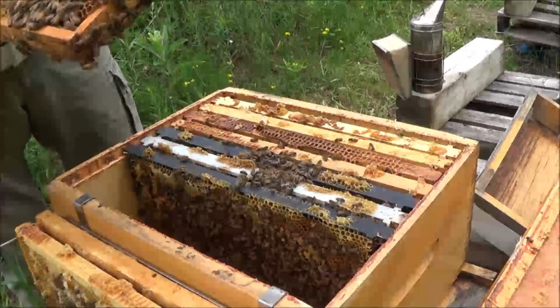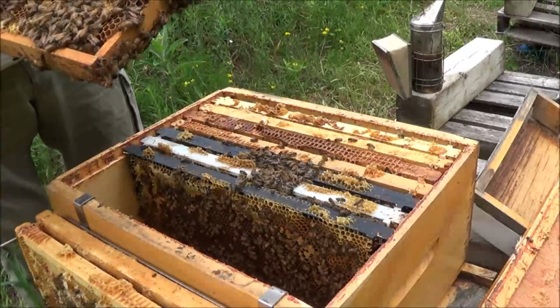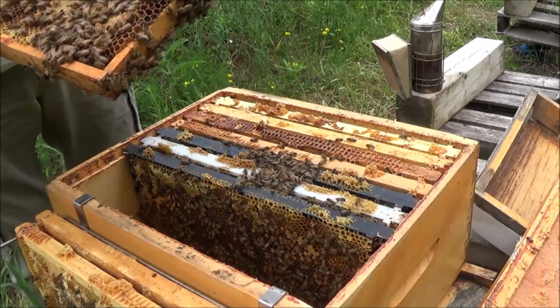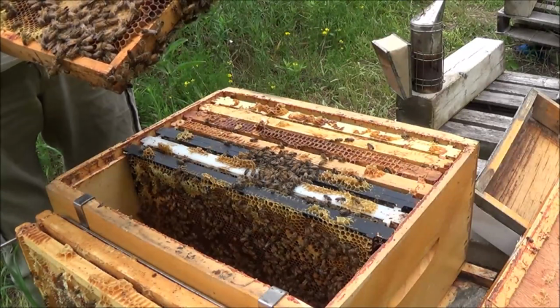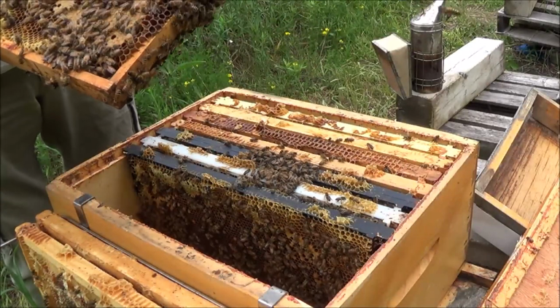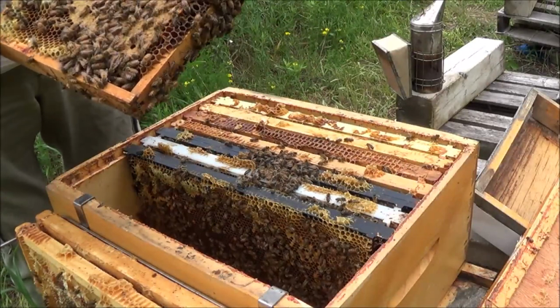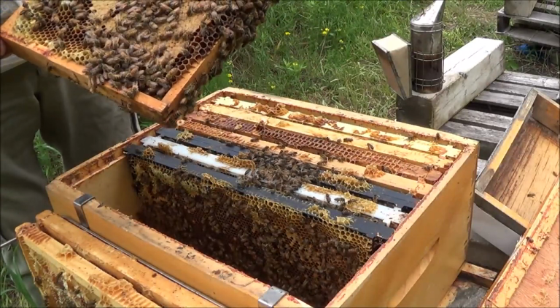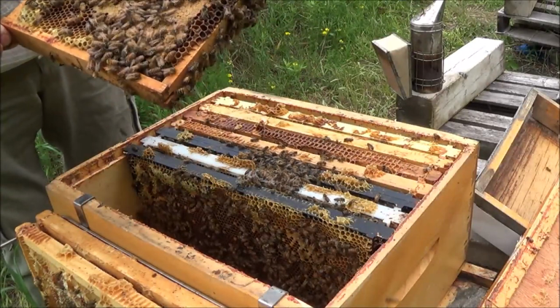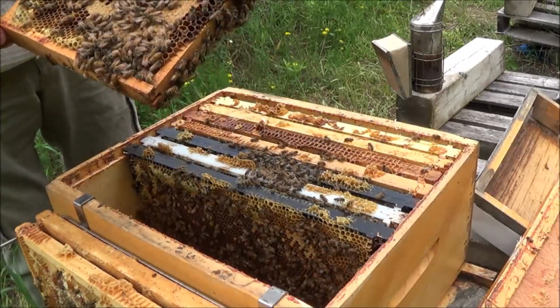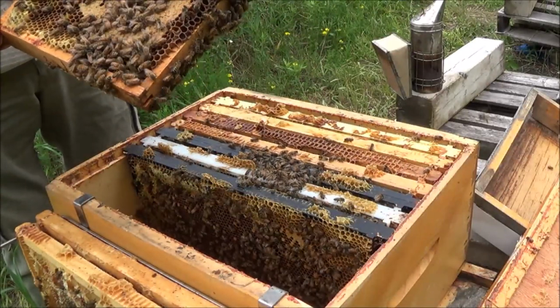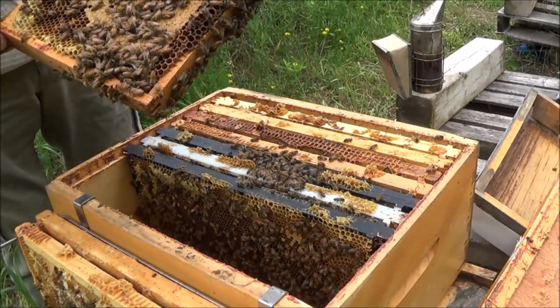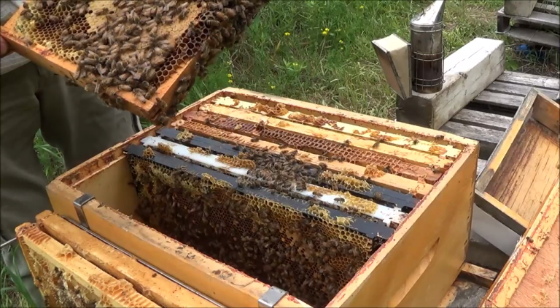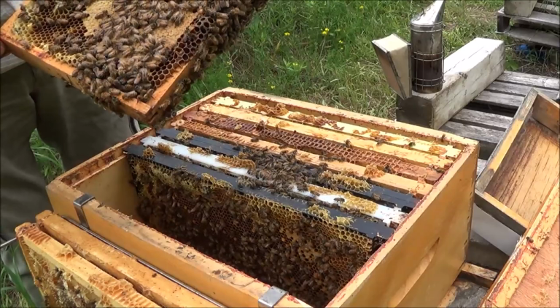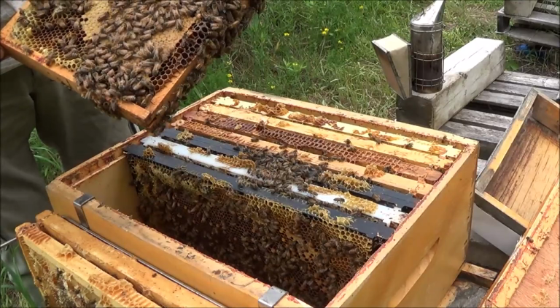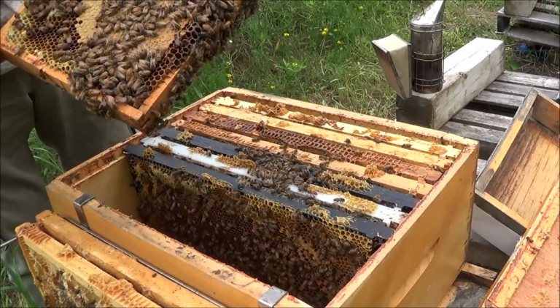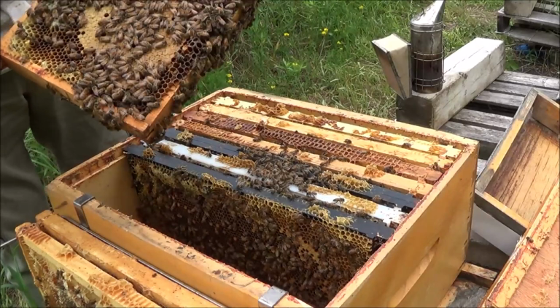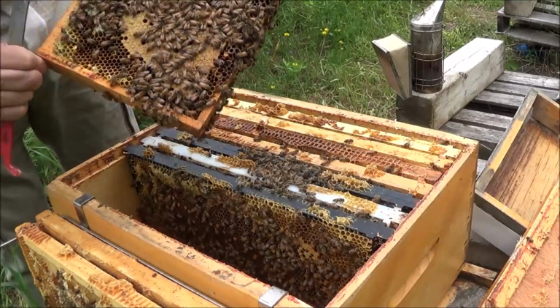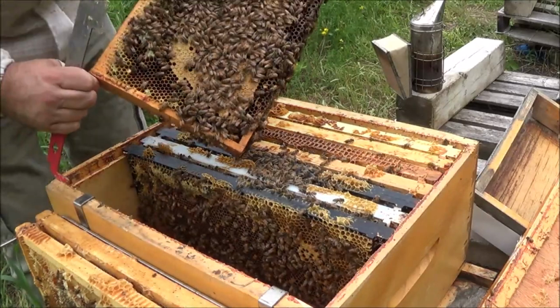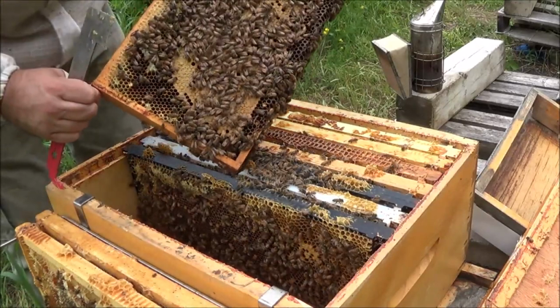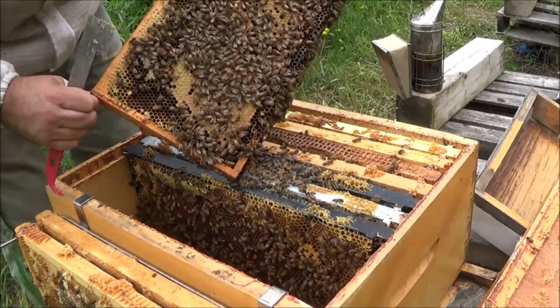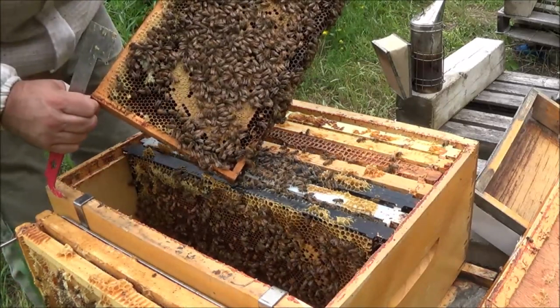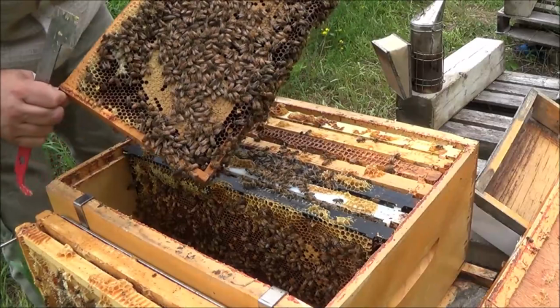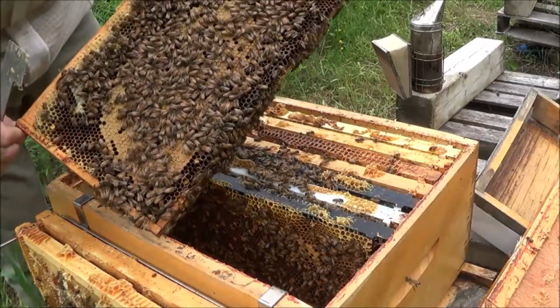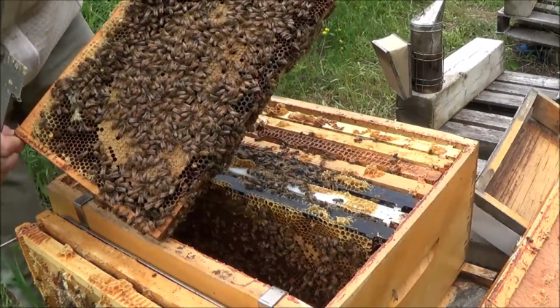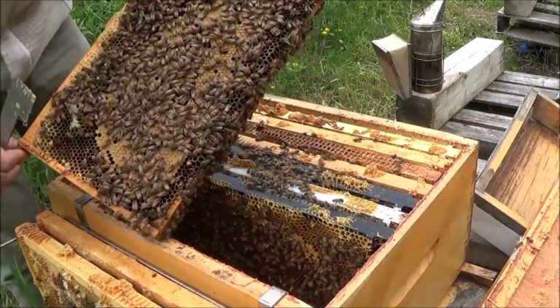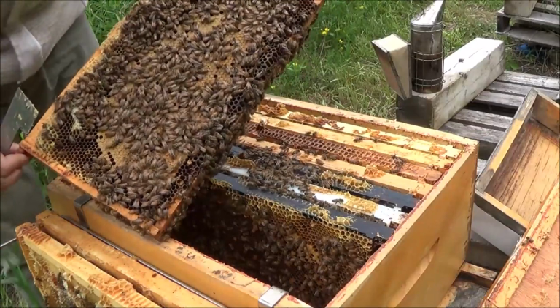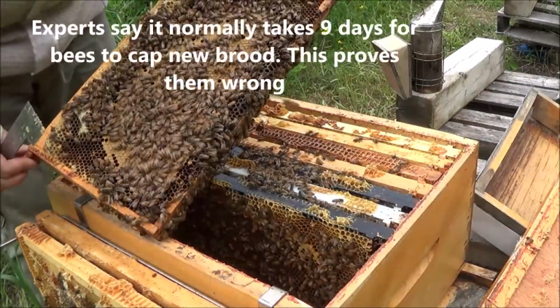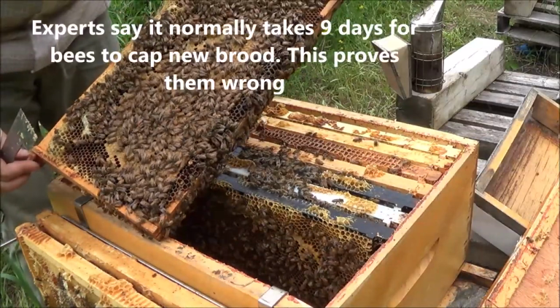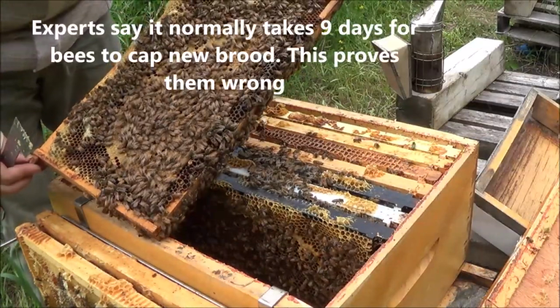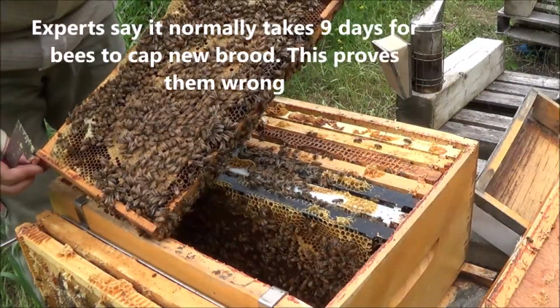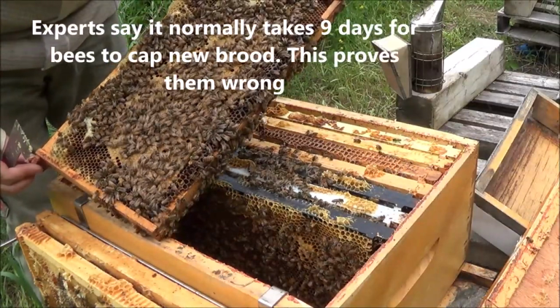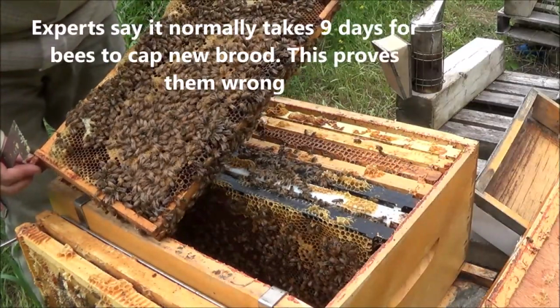Wow, it's a nice brood frame. This is new brood — just laid and capped by the current queen. I put this frame in when it was very empty. Let's see if we can spot her on here.